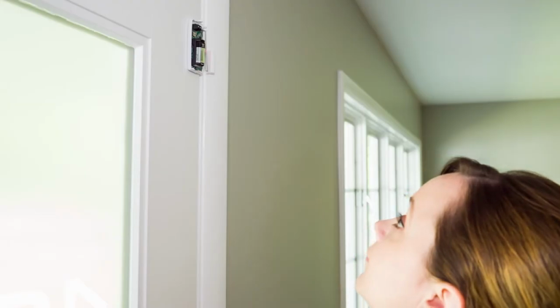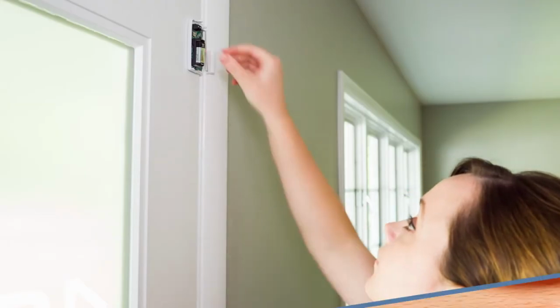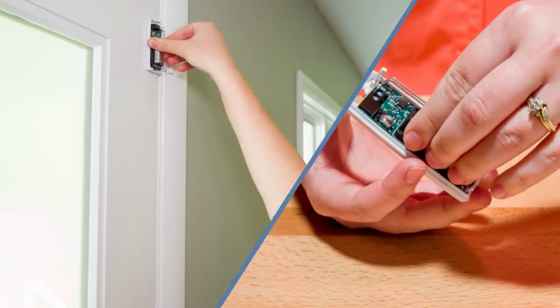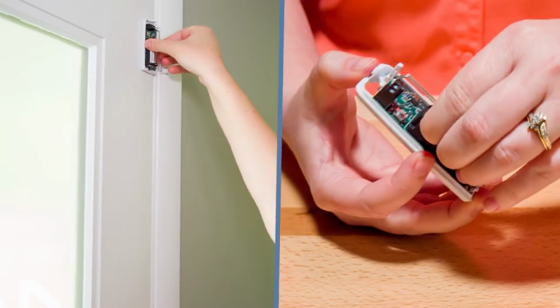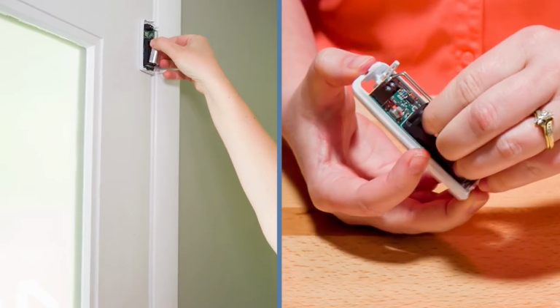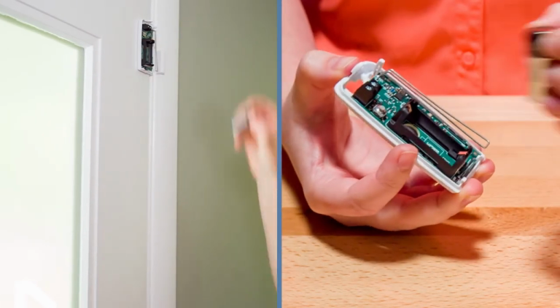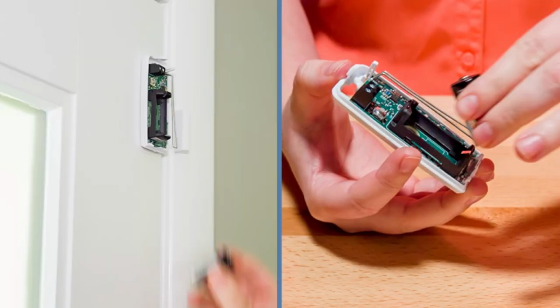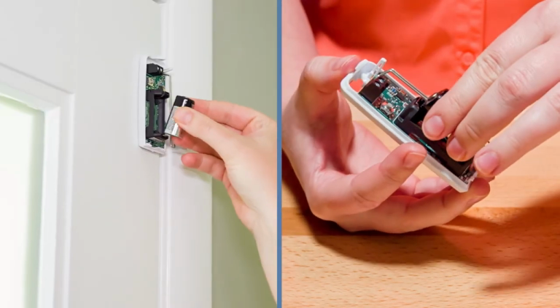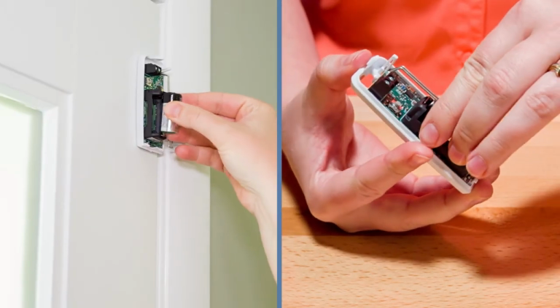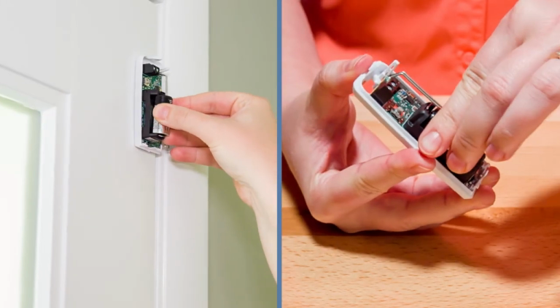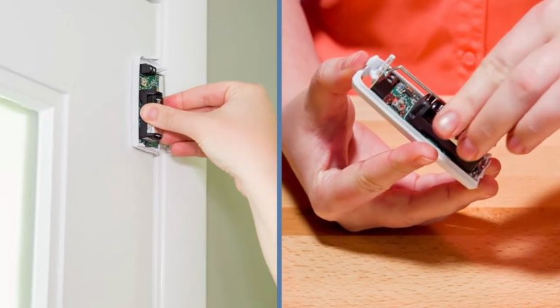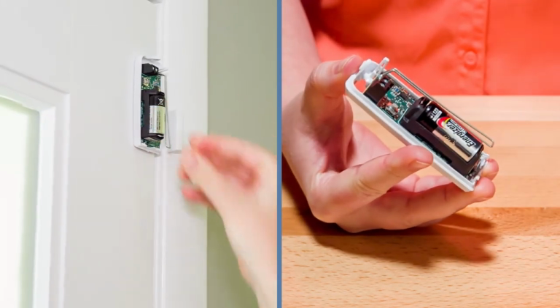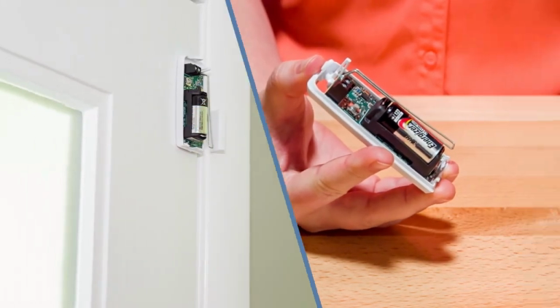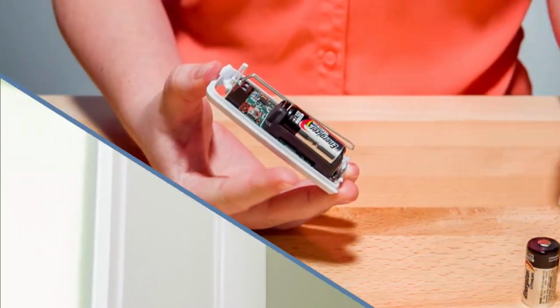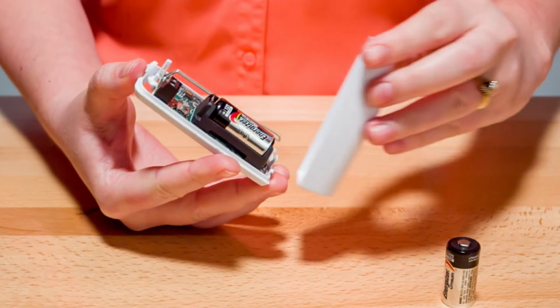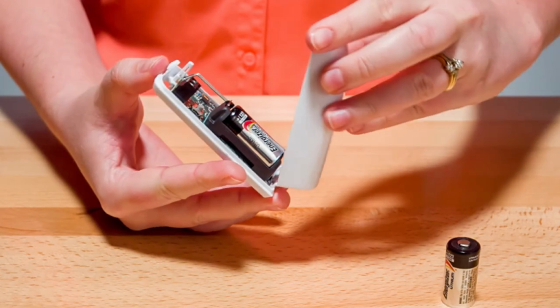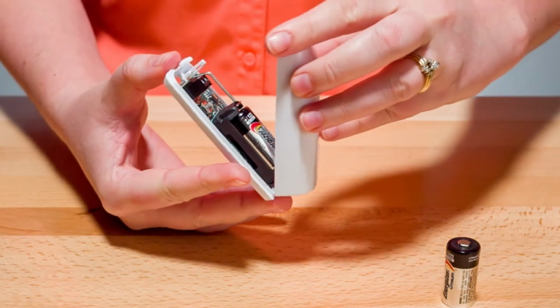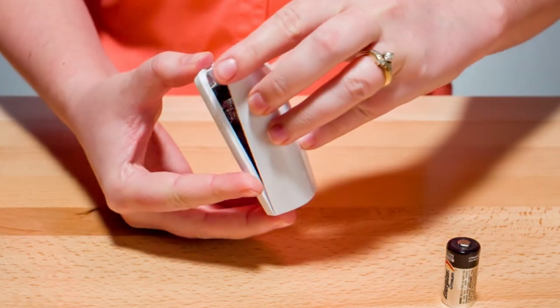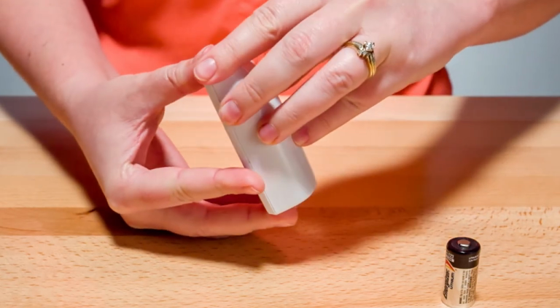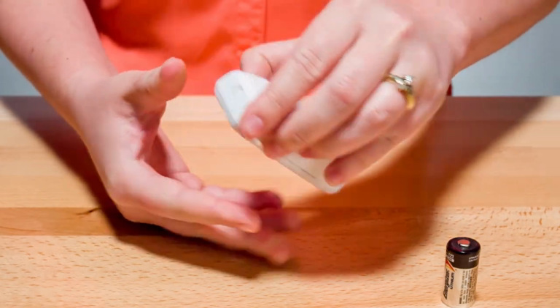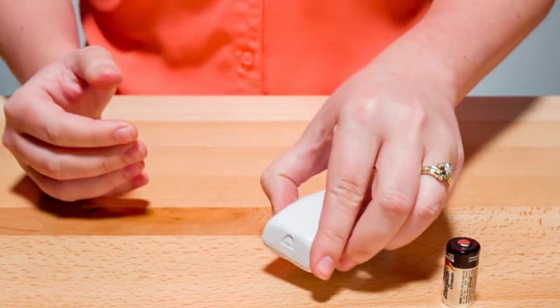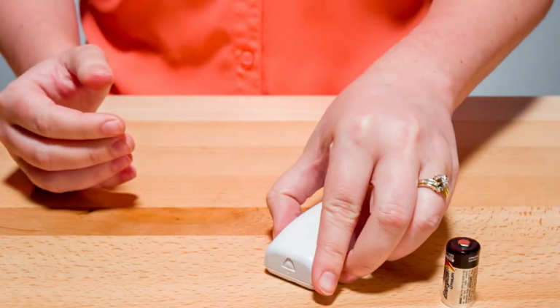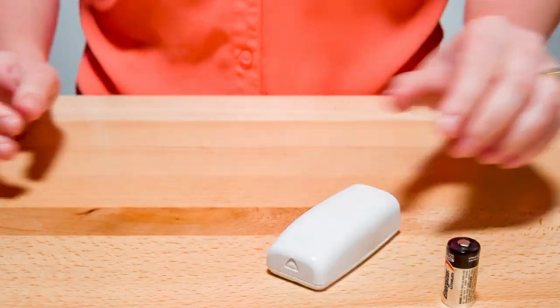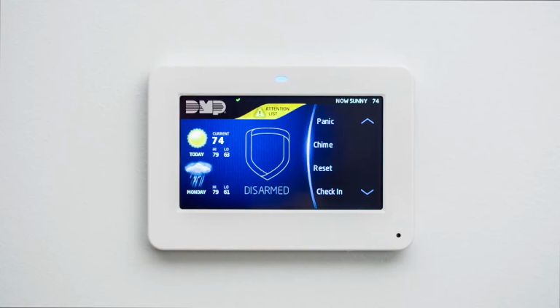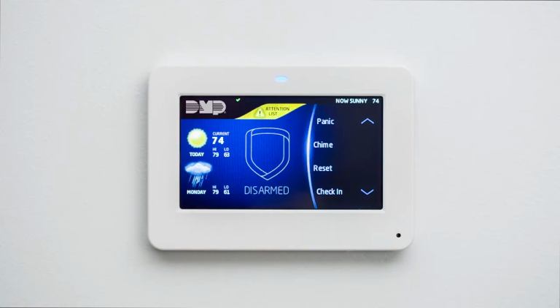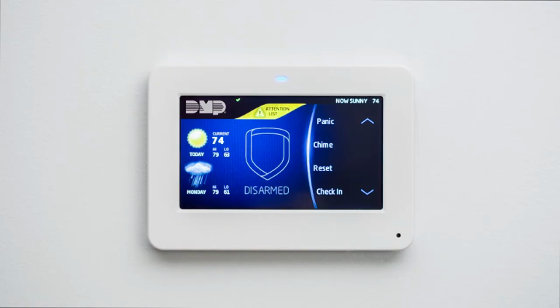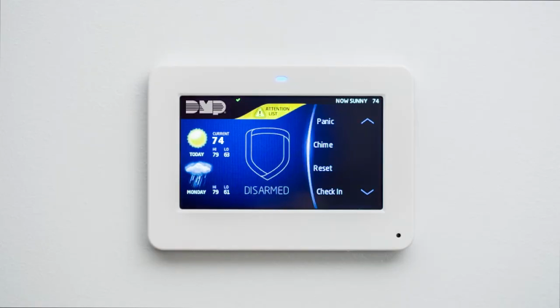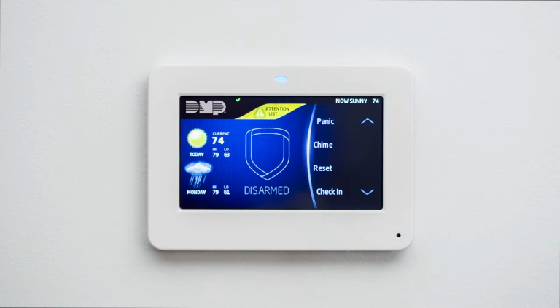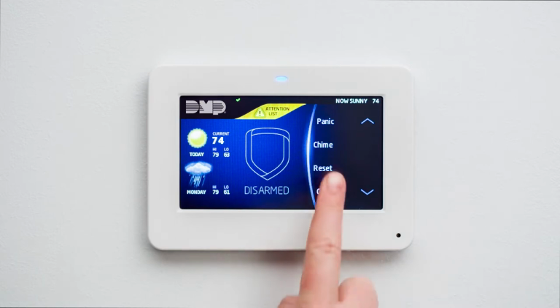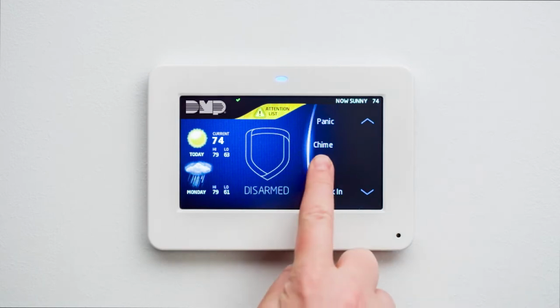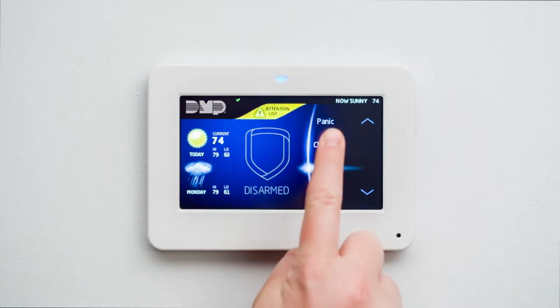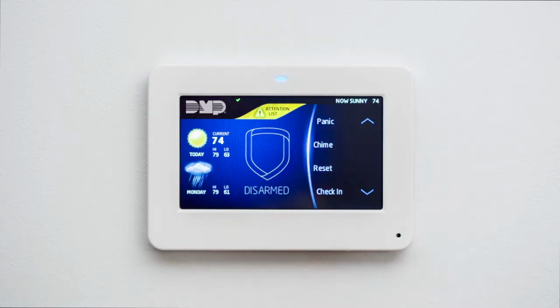Remove the old battery and replace it with a fresh one. Be sure to insert the battery in the correct orientation. Snap the lid back on the wireless transmitter and perform a sensor reset at your keypad in order to clear the low battery warning.